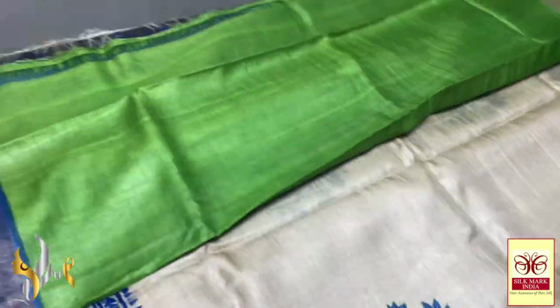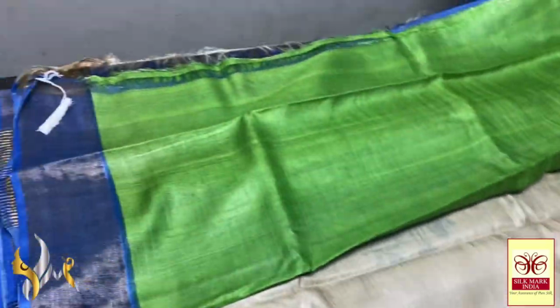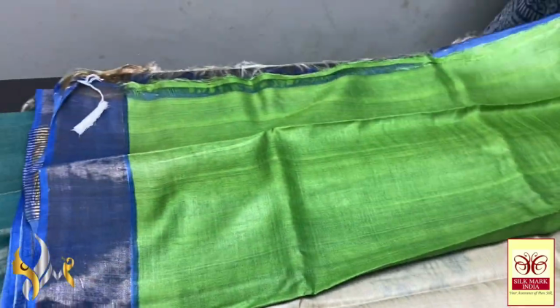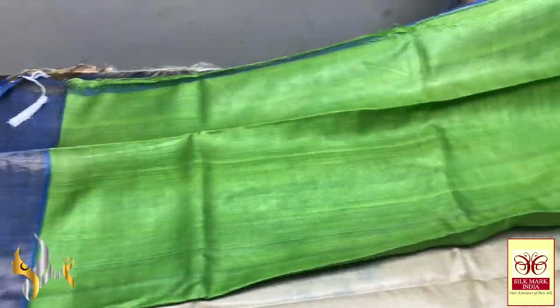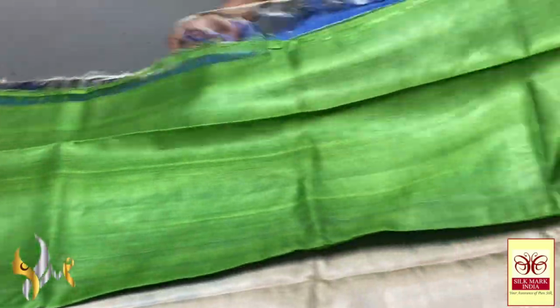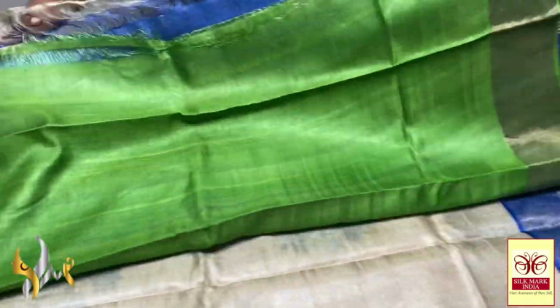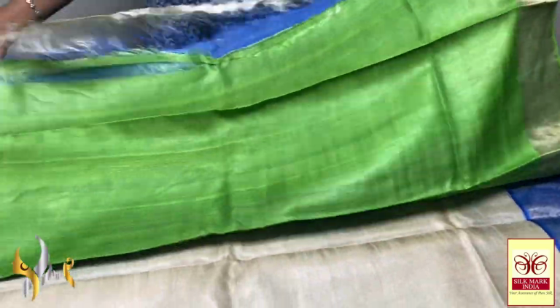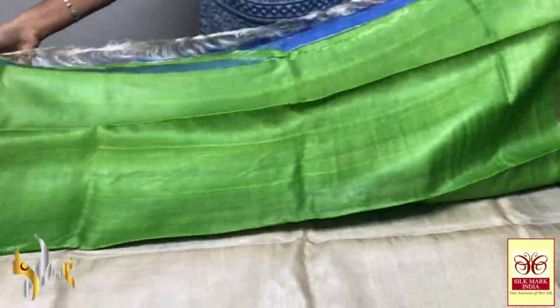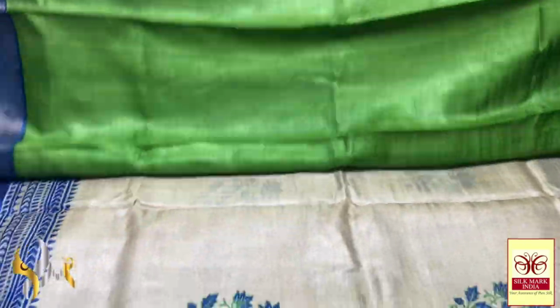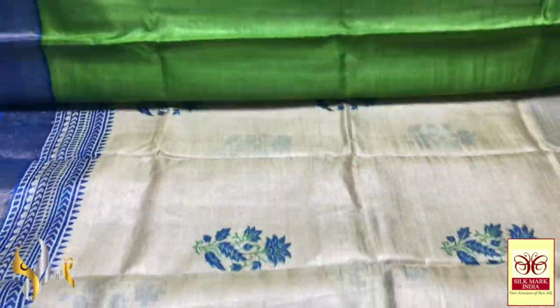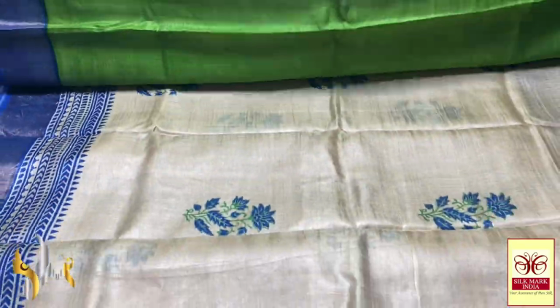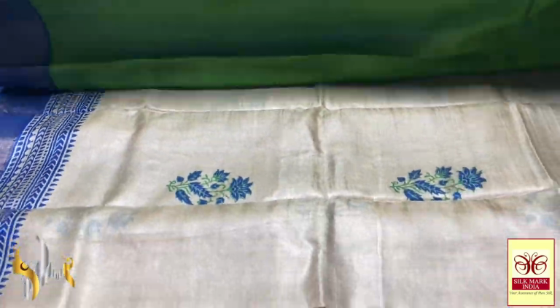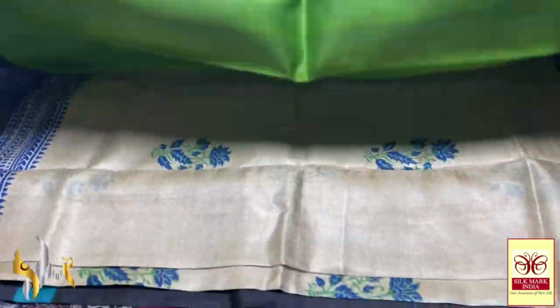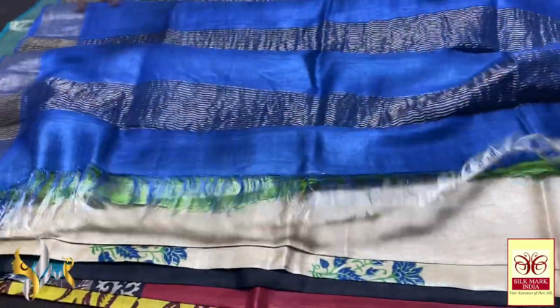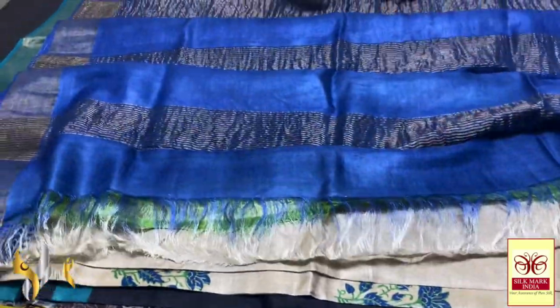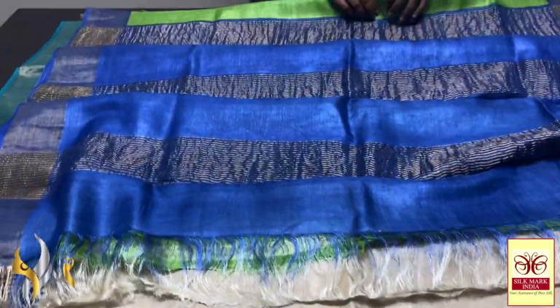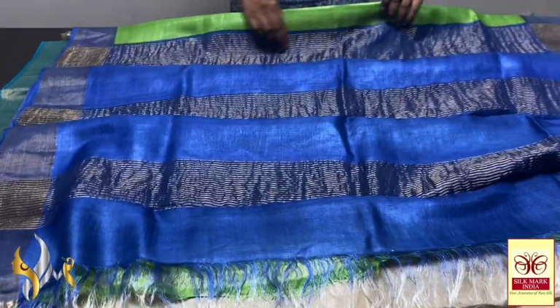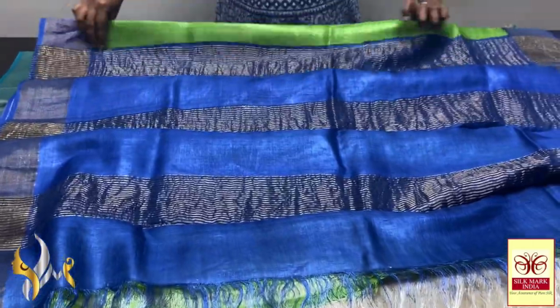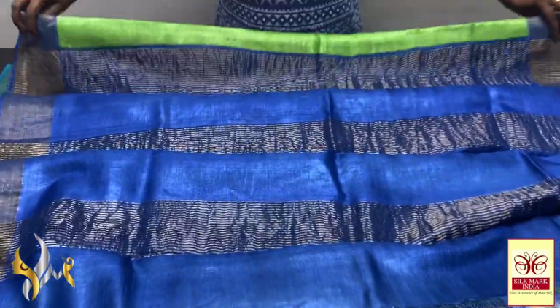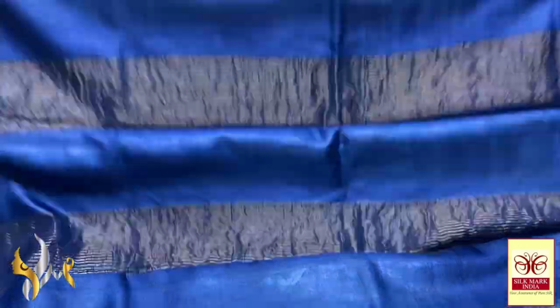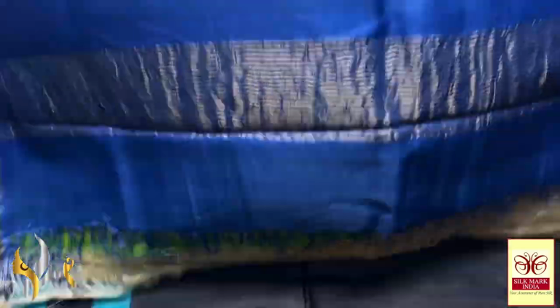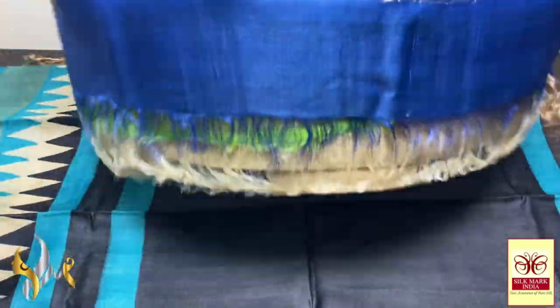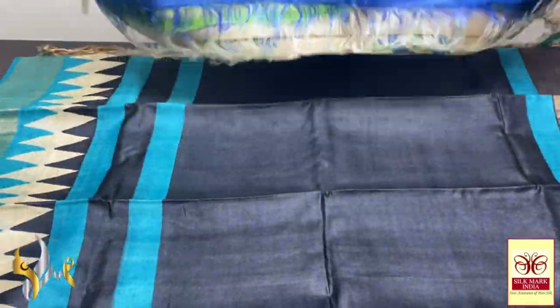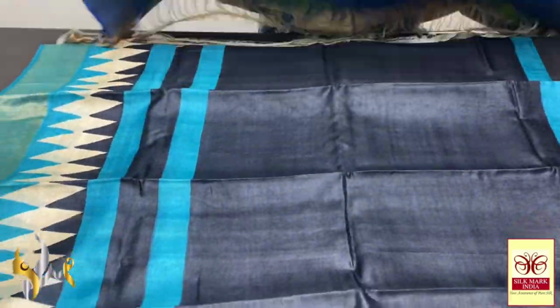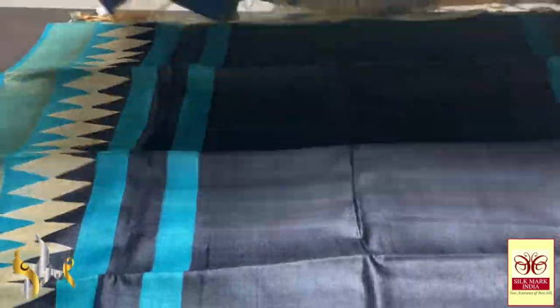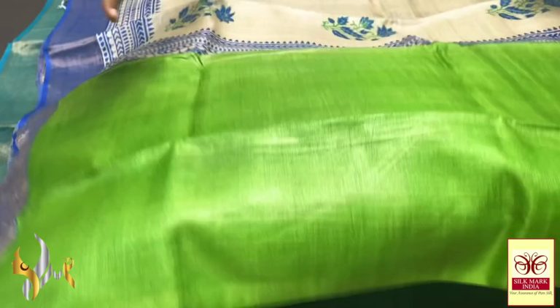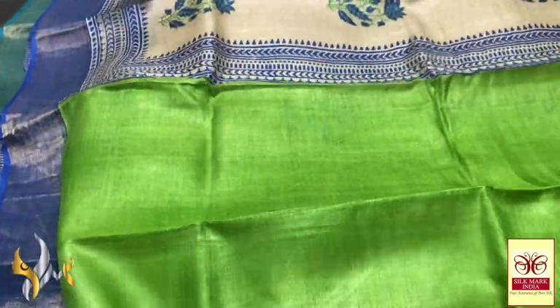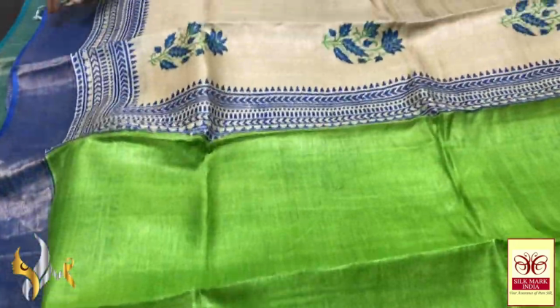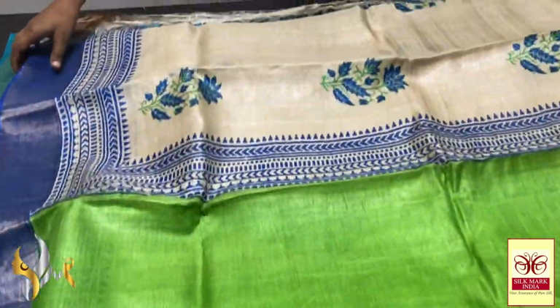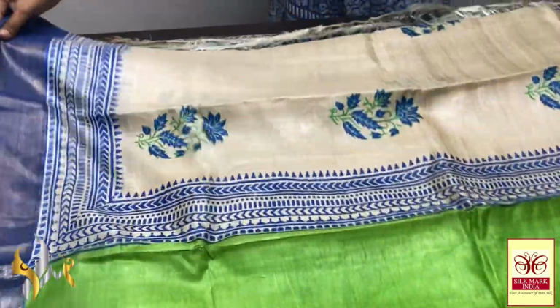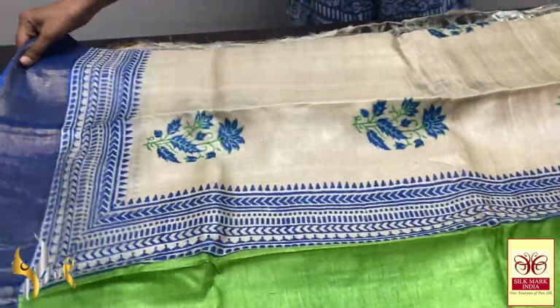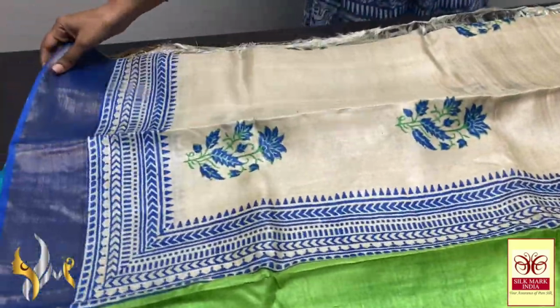You can see this is a very different saree with the blouse piece in green and the saree in cream colour, and the pallu is in complete contrast royal blue. Very different concept!